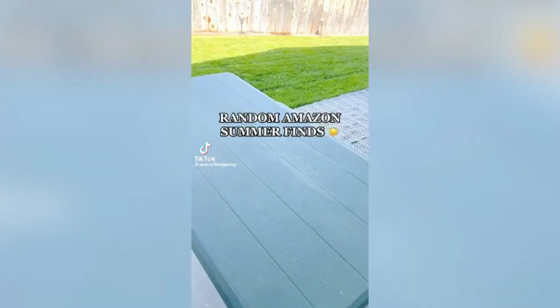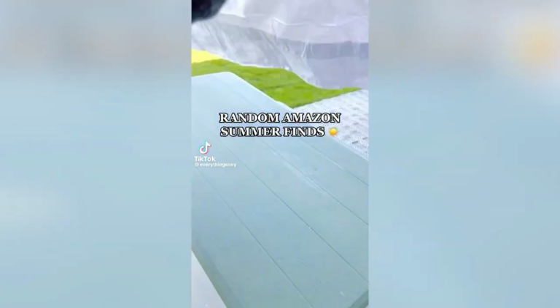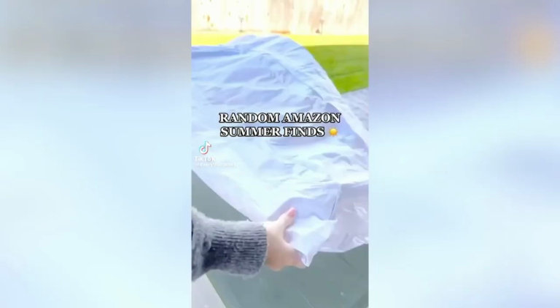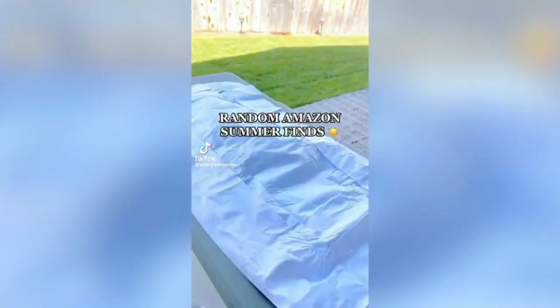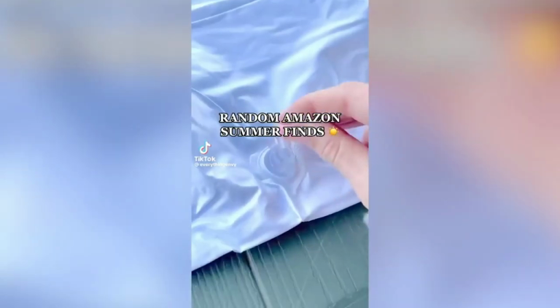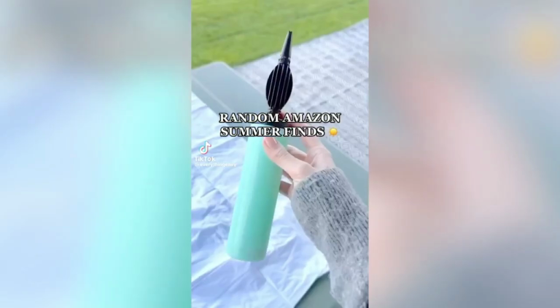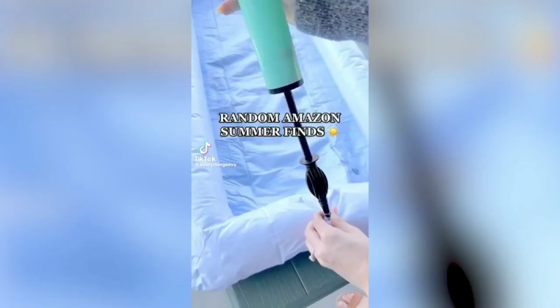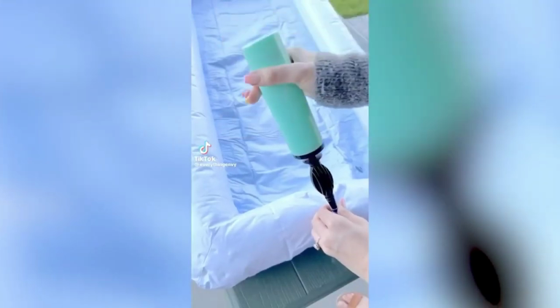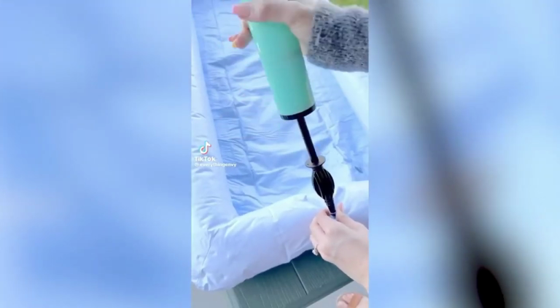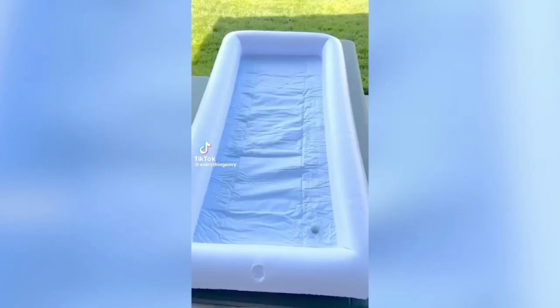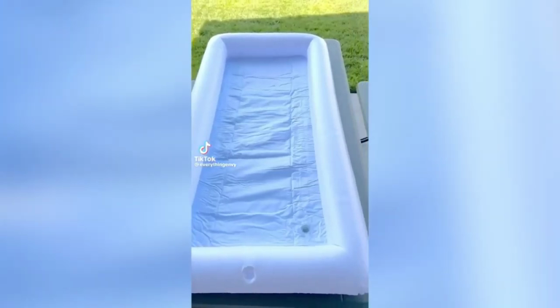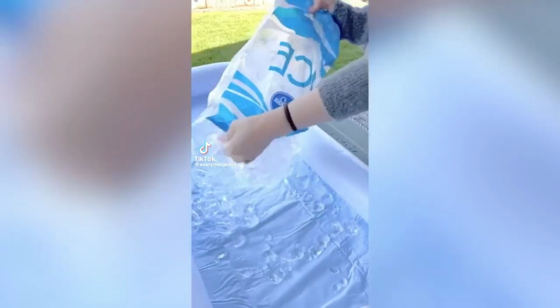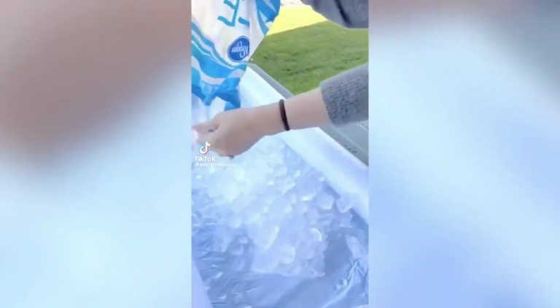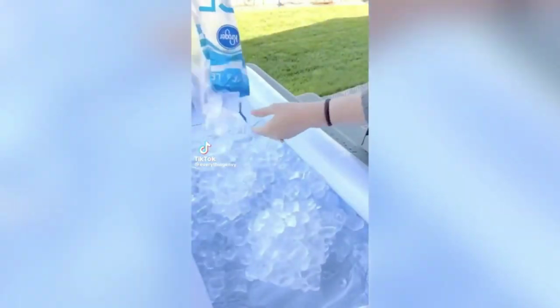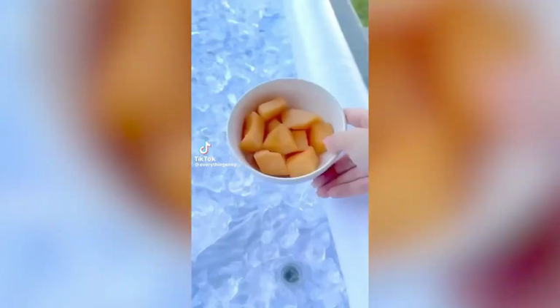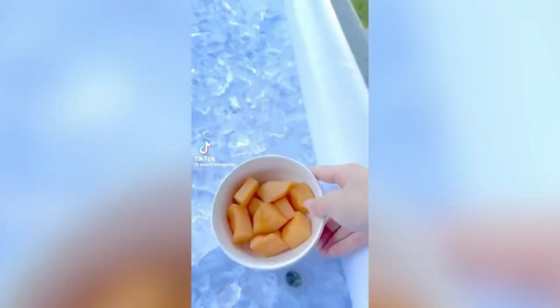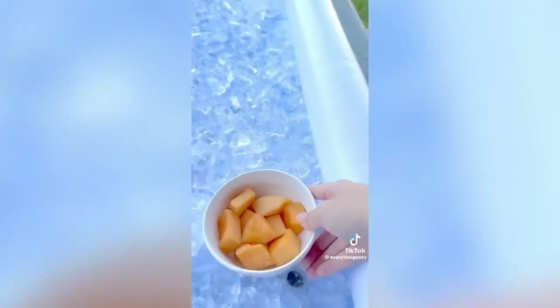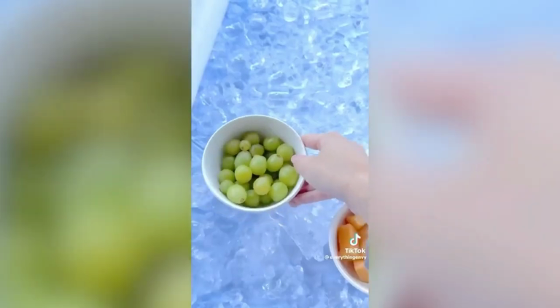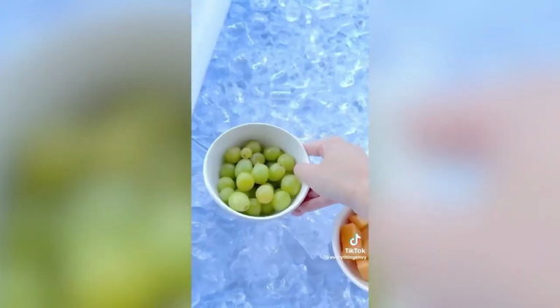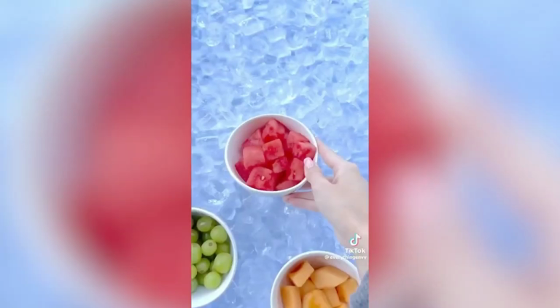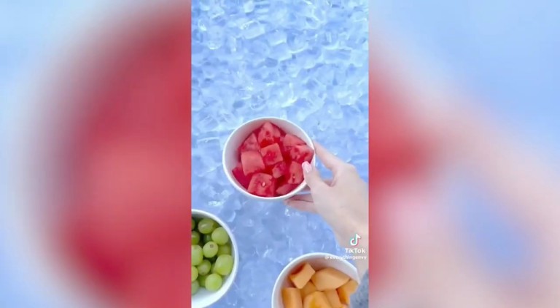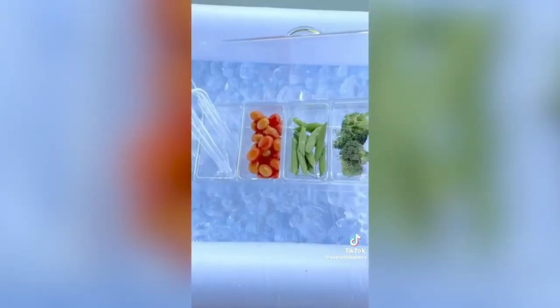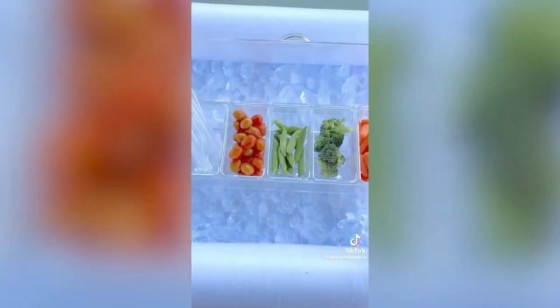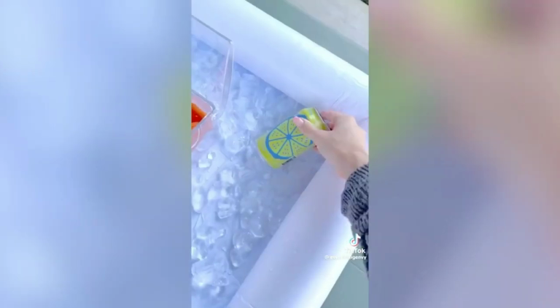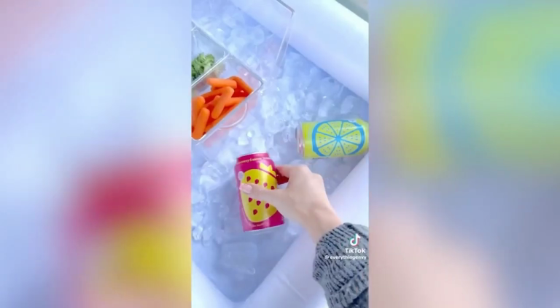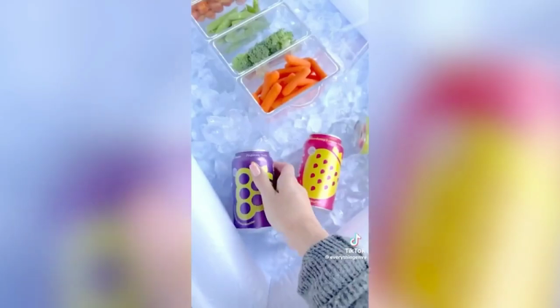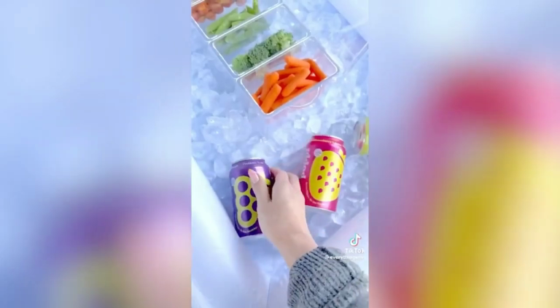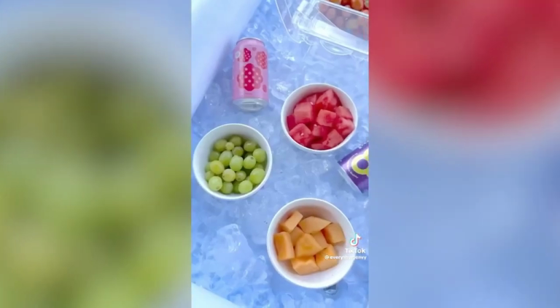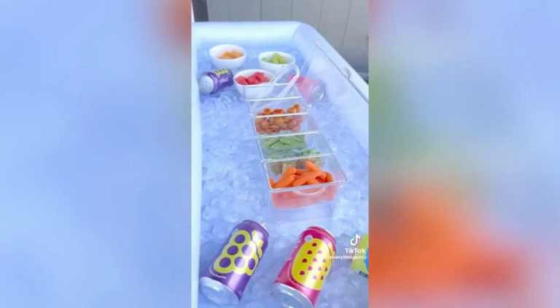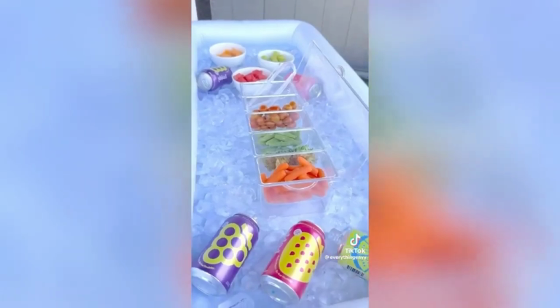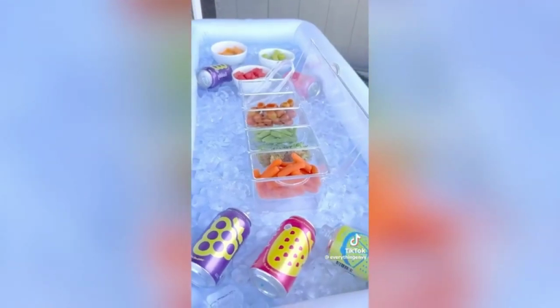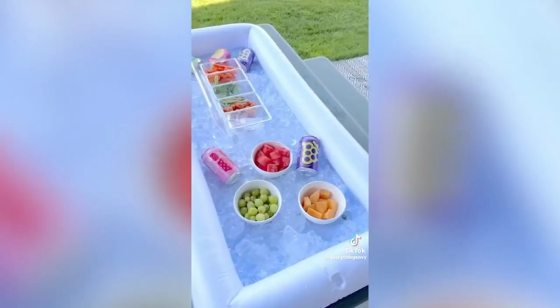Random Amazon summer find: this inflatable serving bar is a must-have for barbecues, pool parties, or picnics. Simply add ice and all your favorite foods and drinks will be chilled for hours.